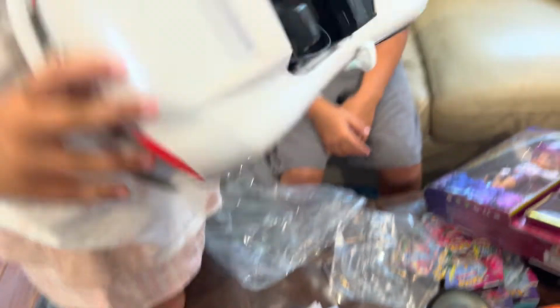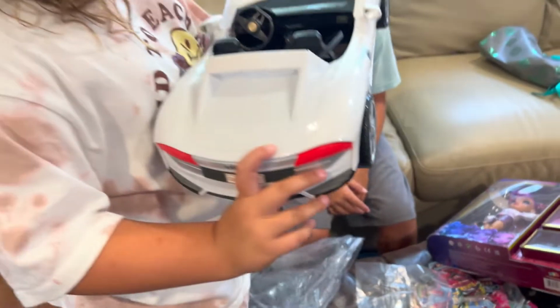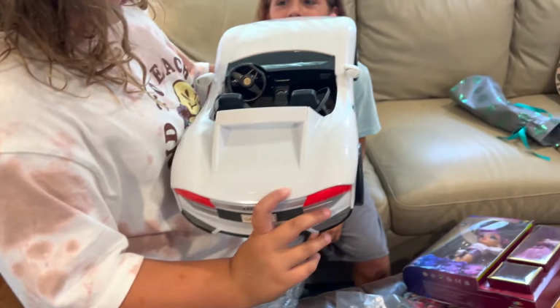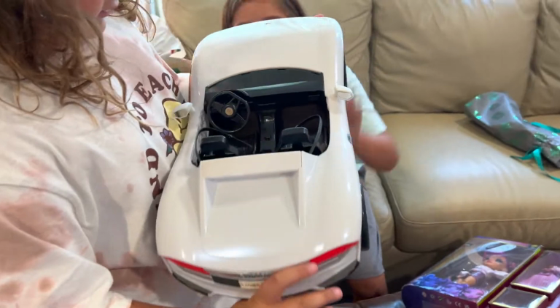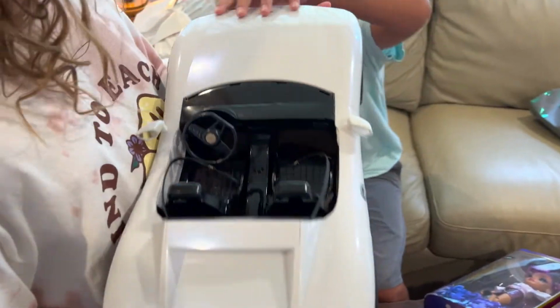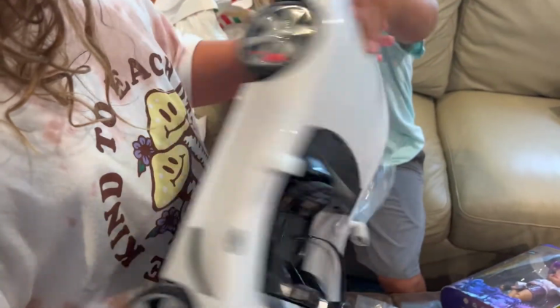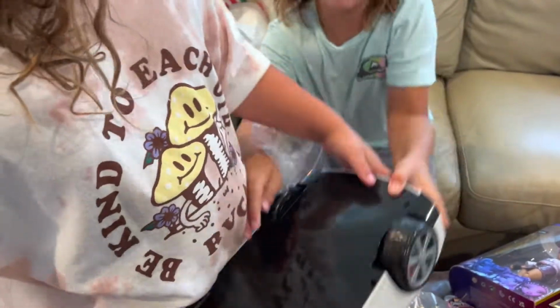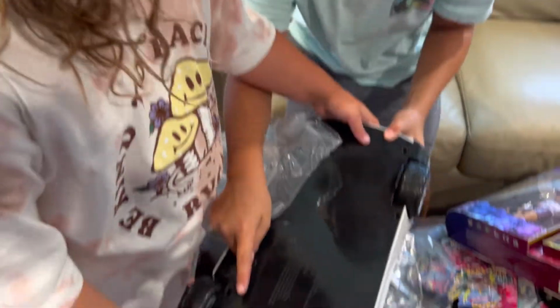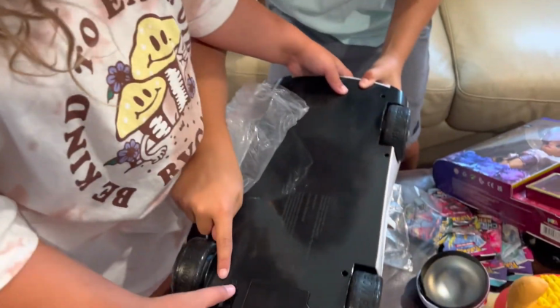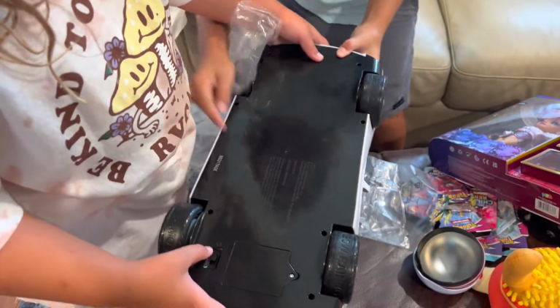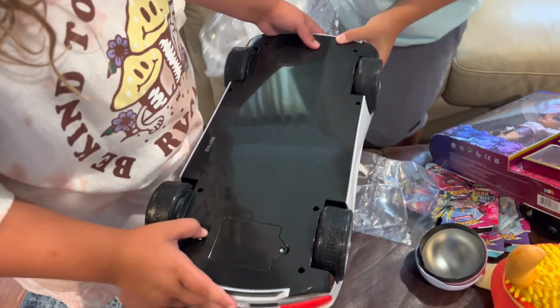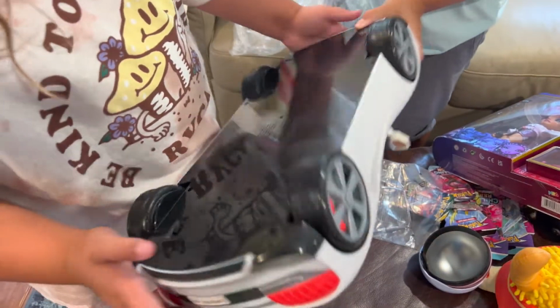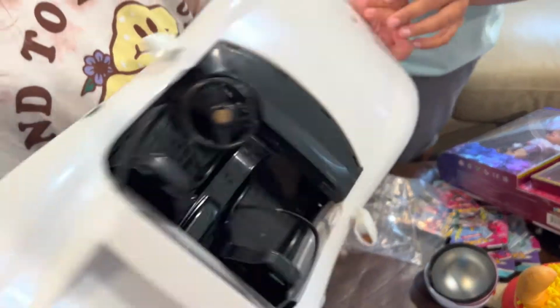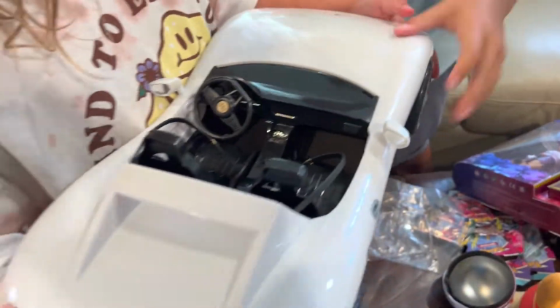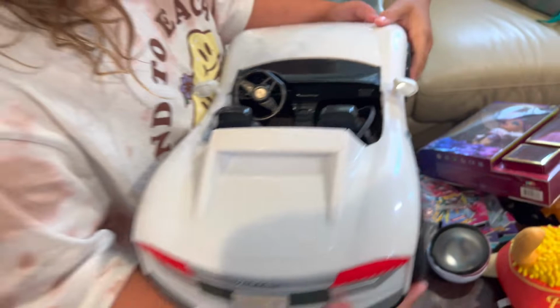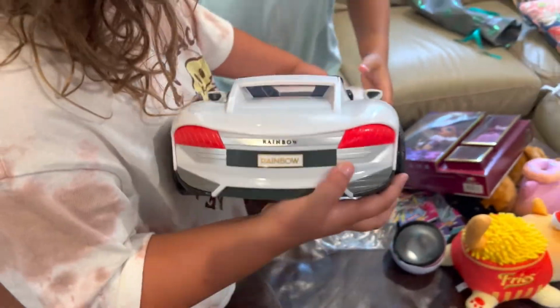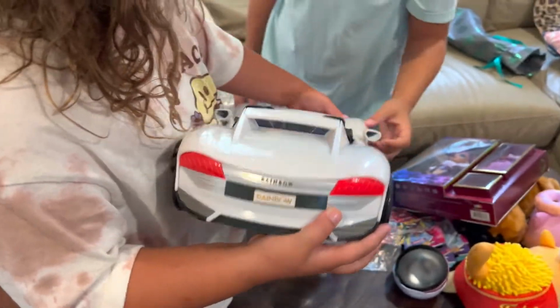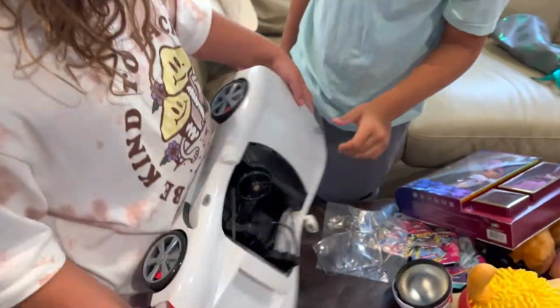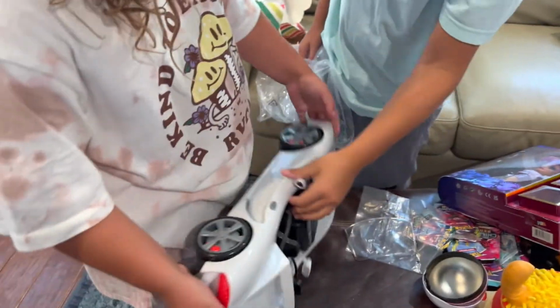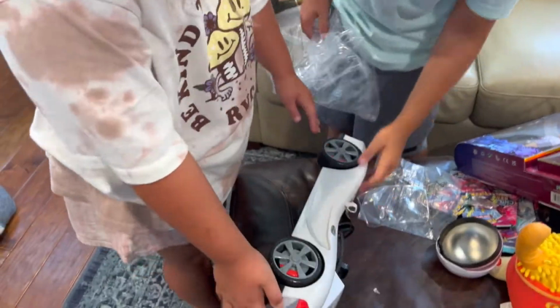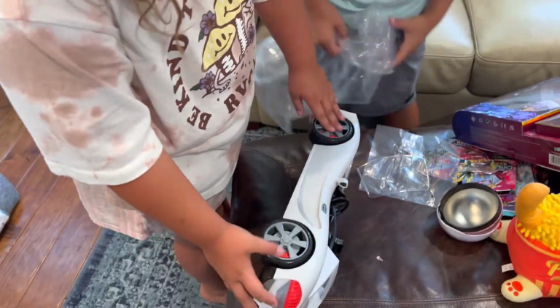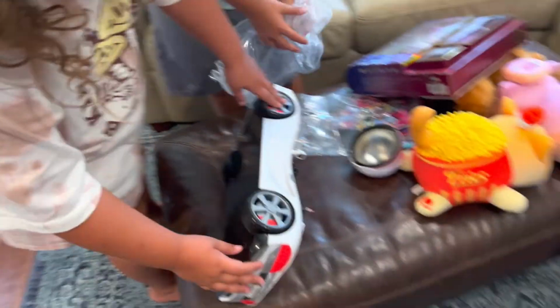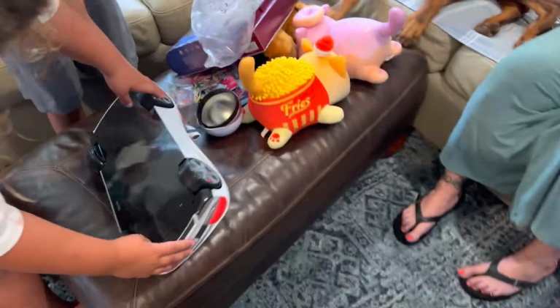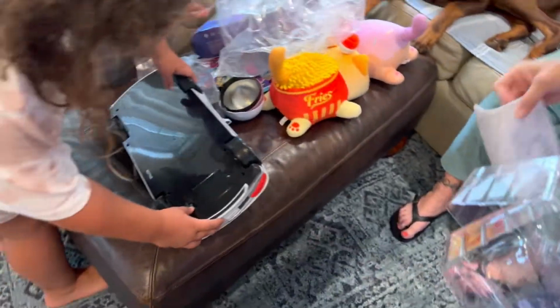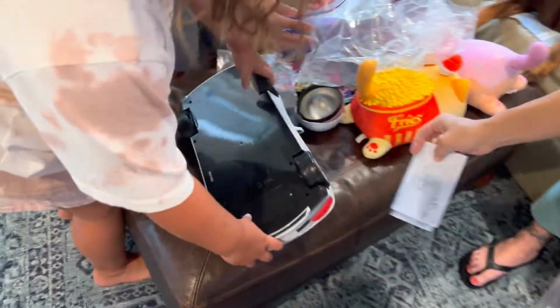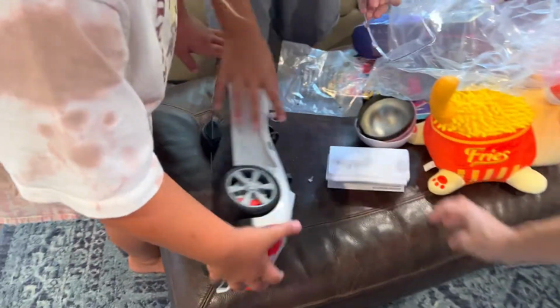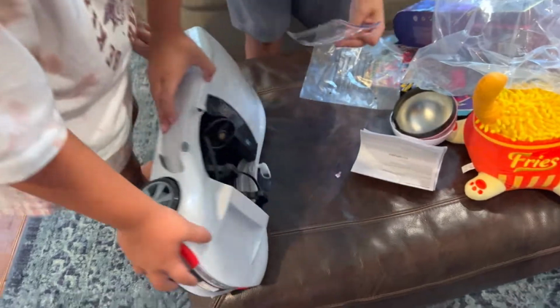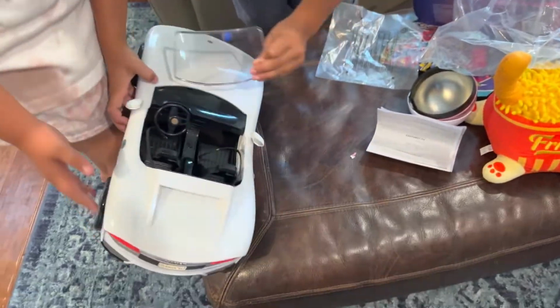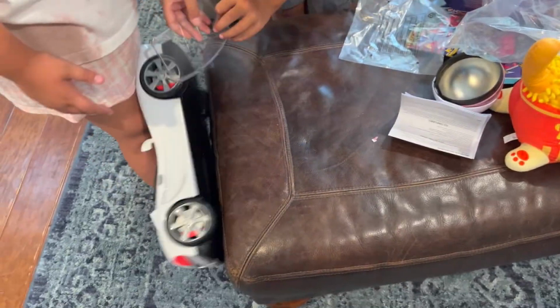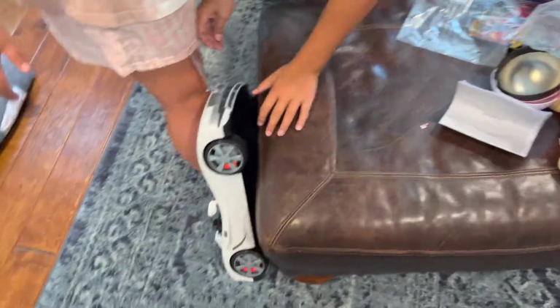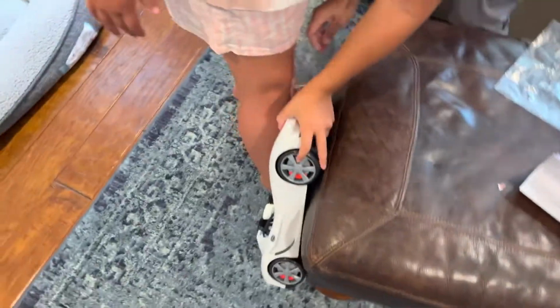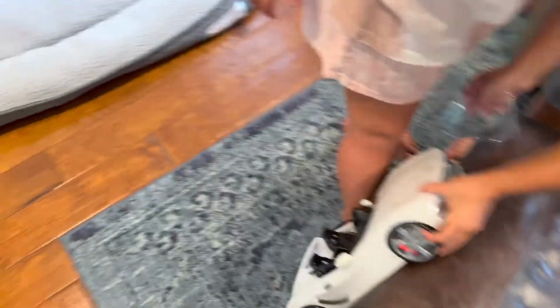You need to put battery in it. Oh, it's a remote control? What is it? It changes colors. Does it come with batteries or no? No. Look at the box.